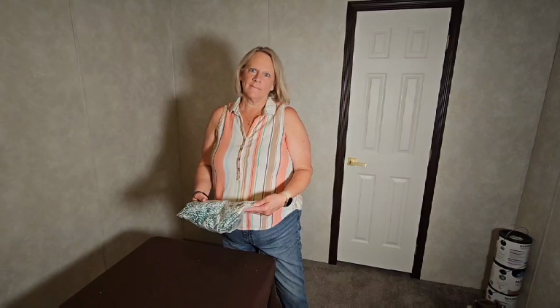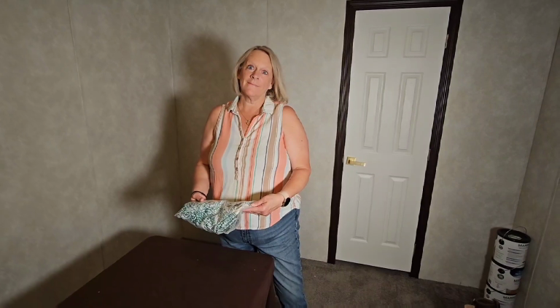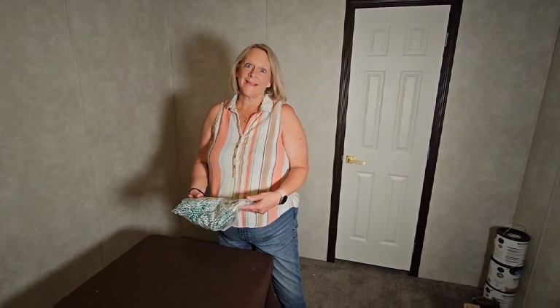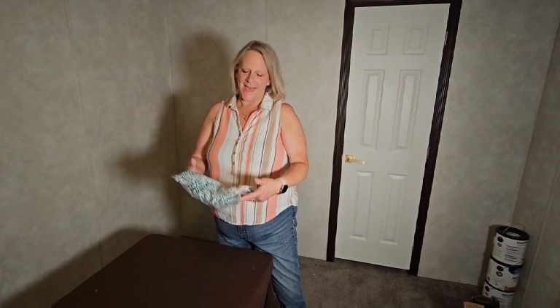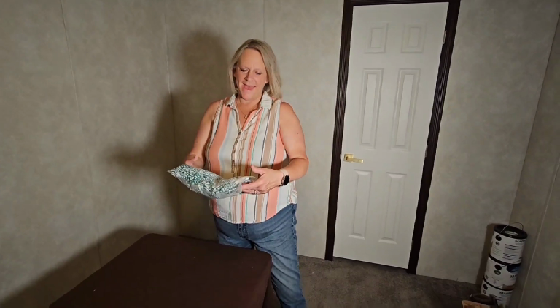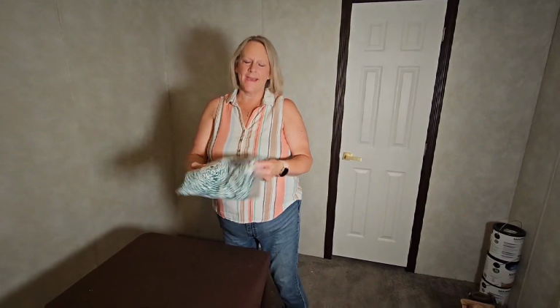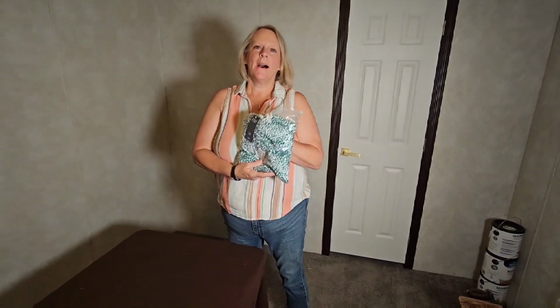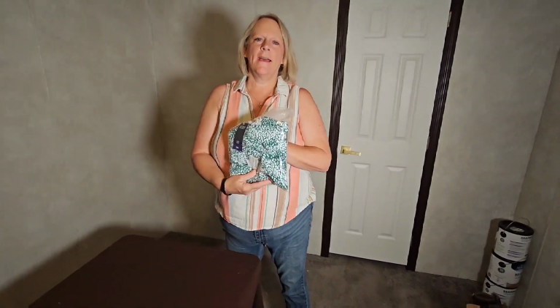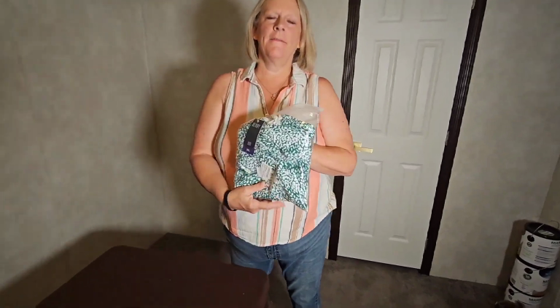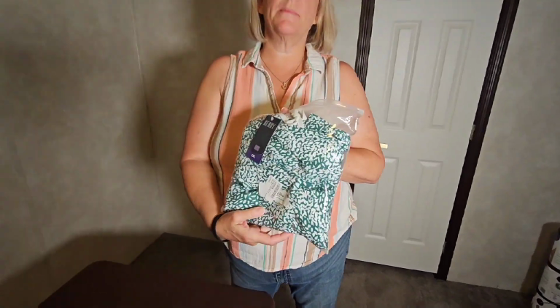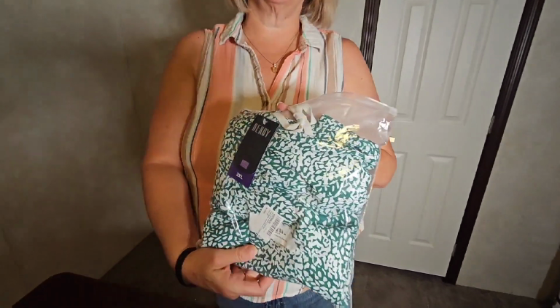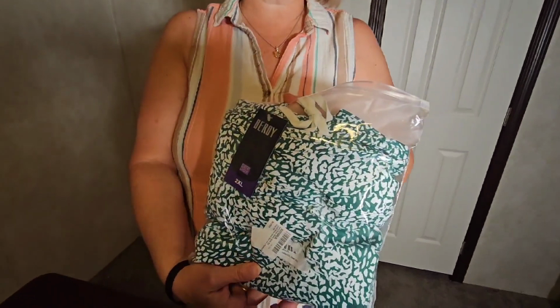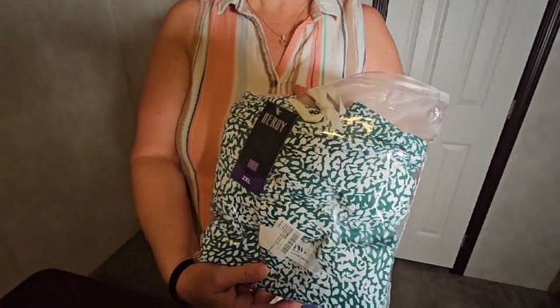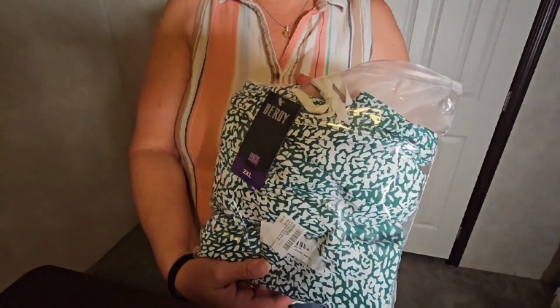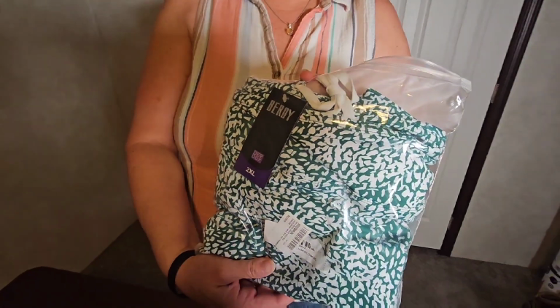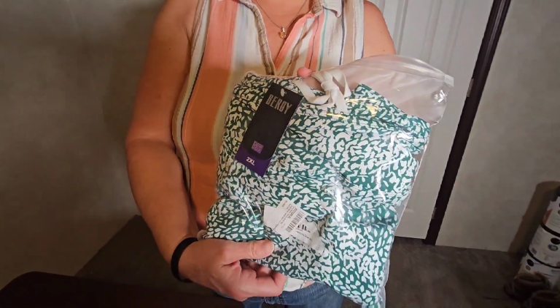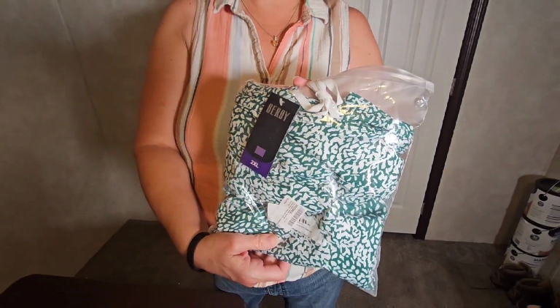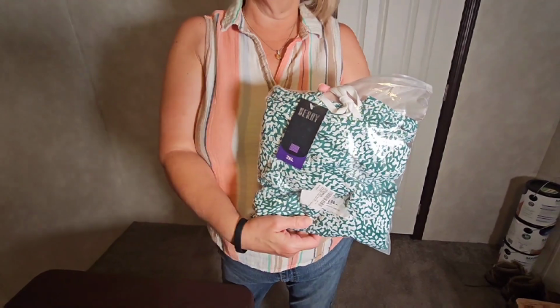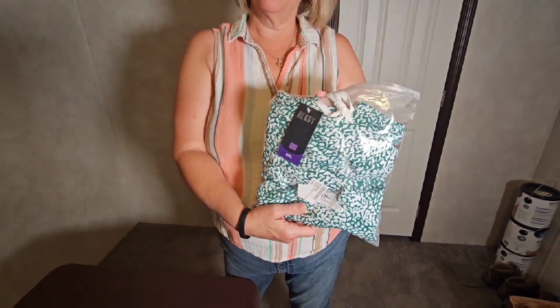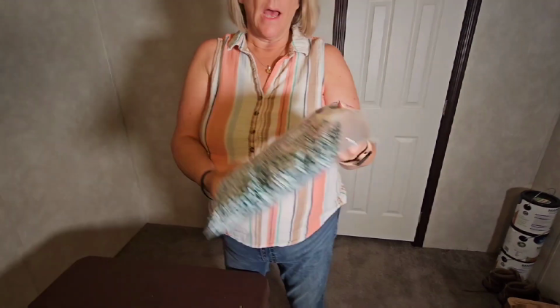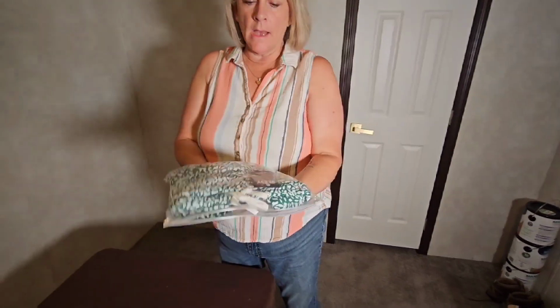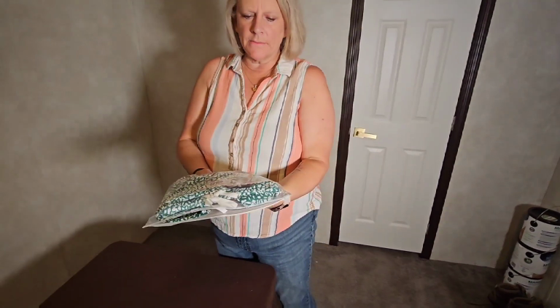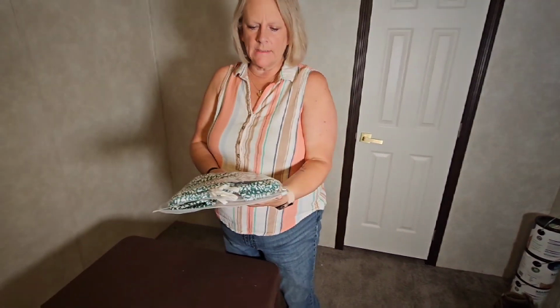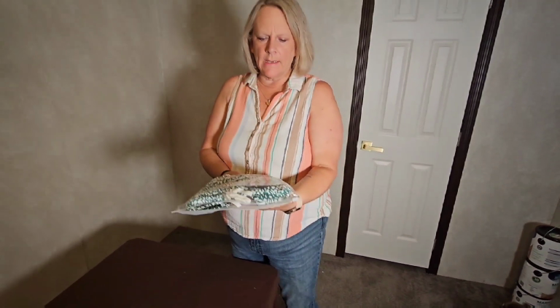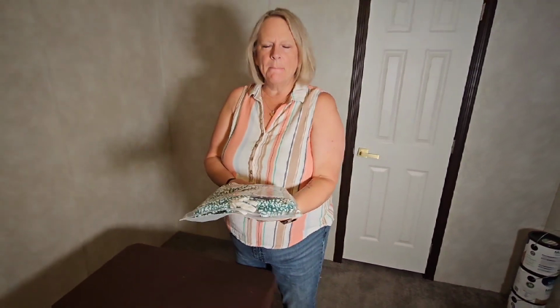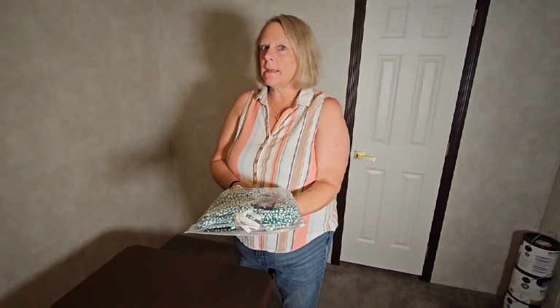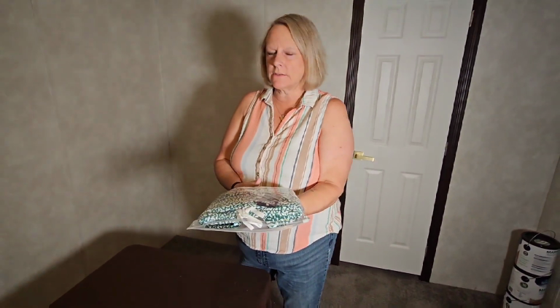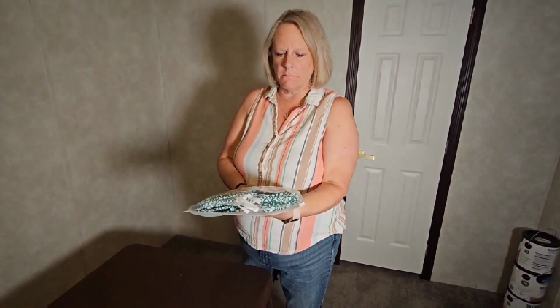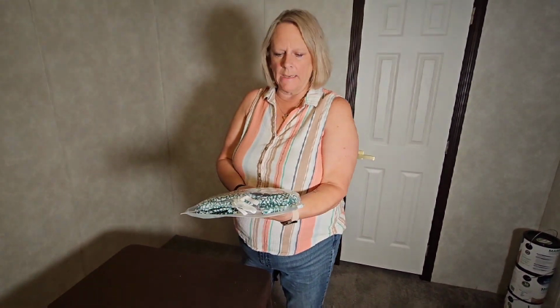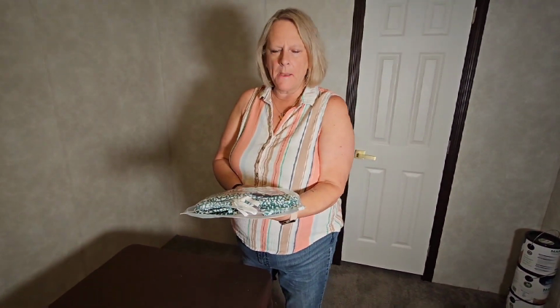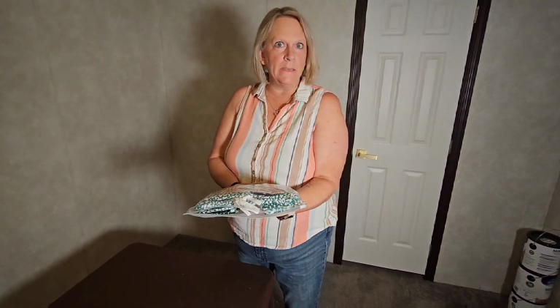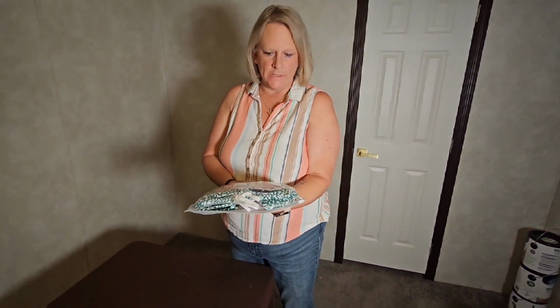Hey Susie, what you got there? This is a product that we got from a vendor and this is a paid review. So this is a mid-length skirt by B-Roy.